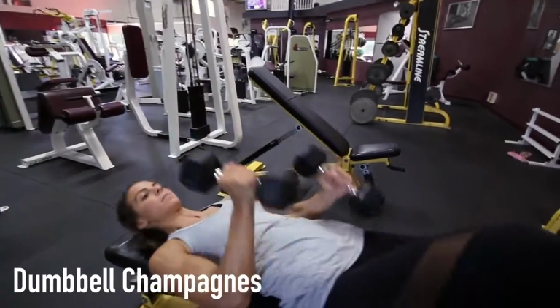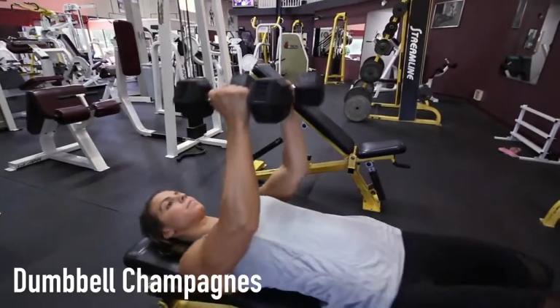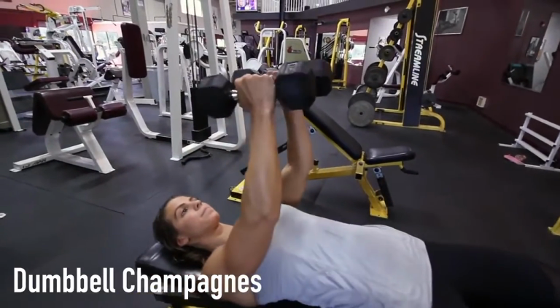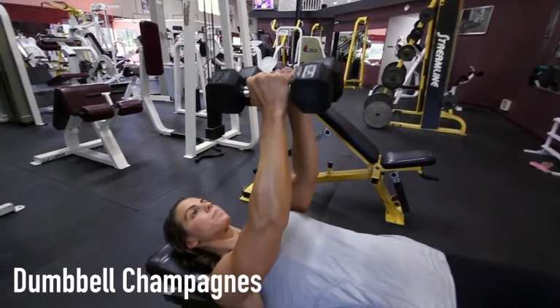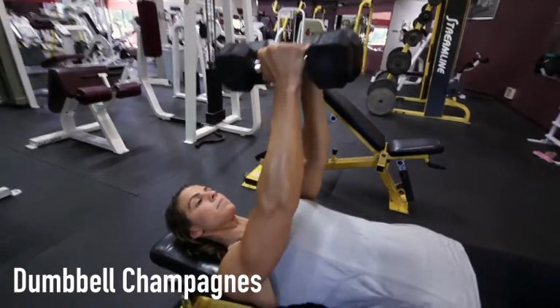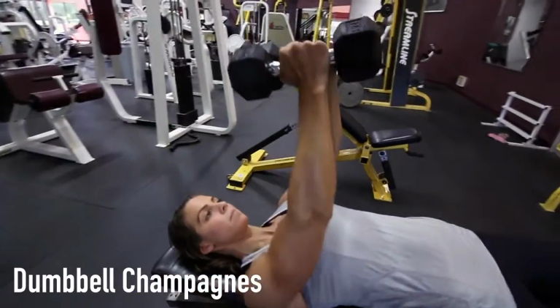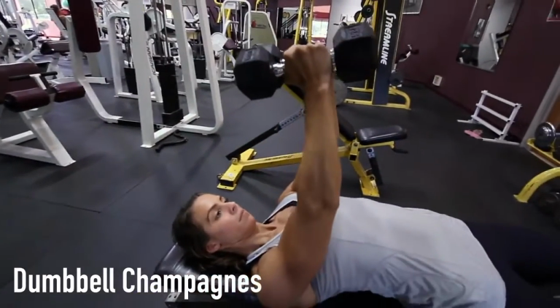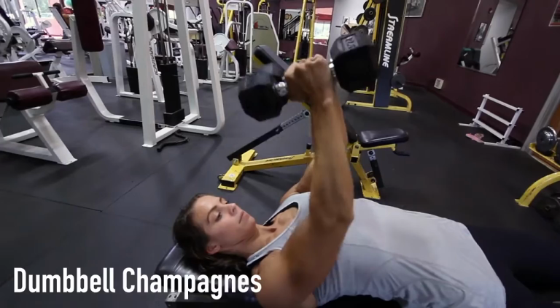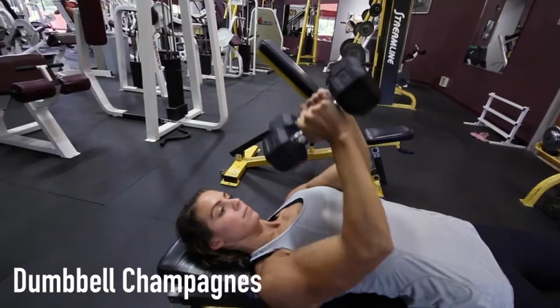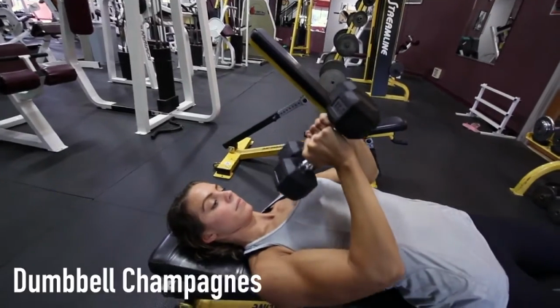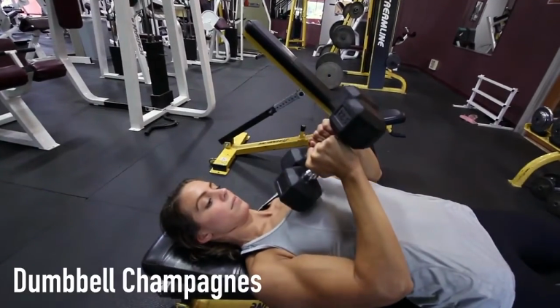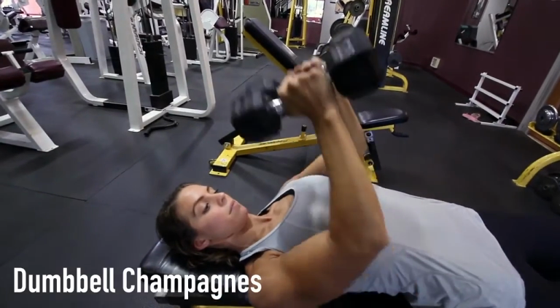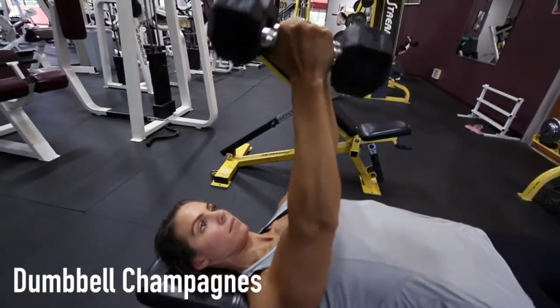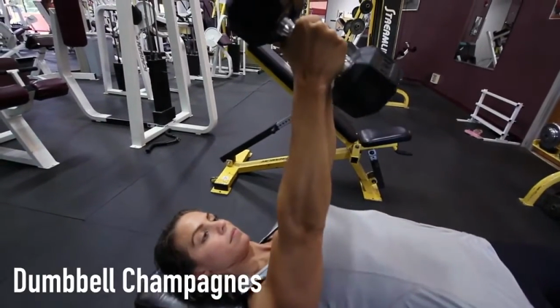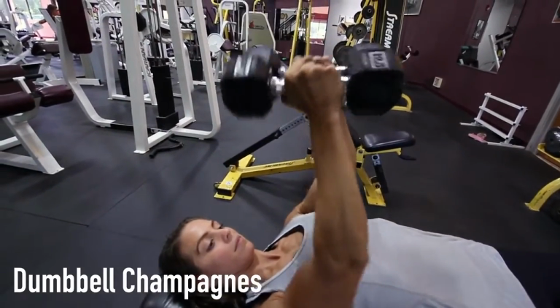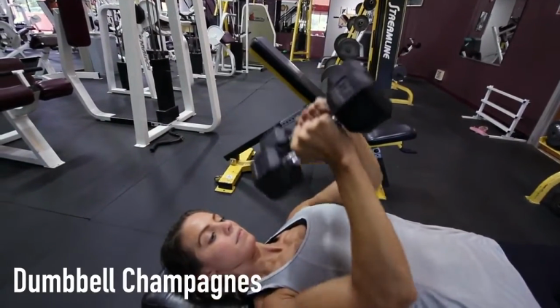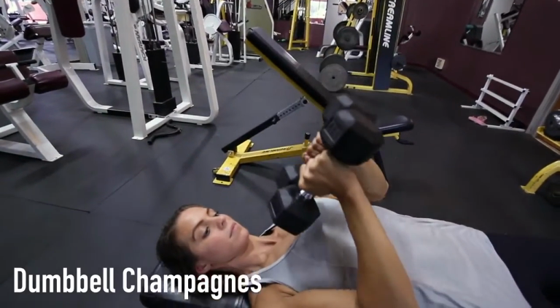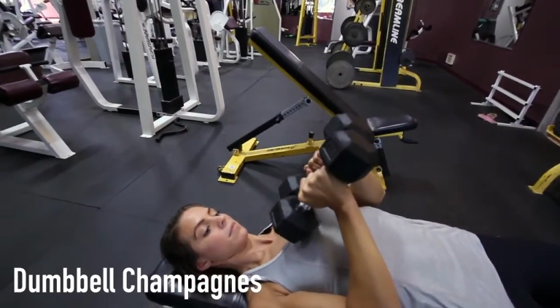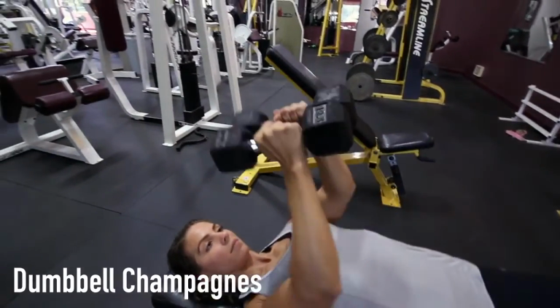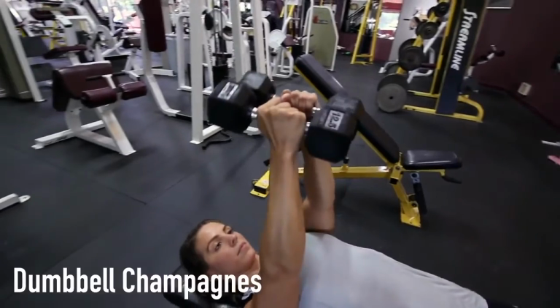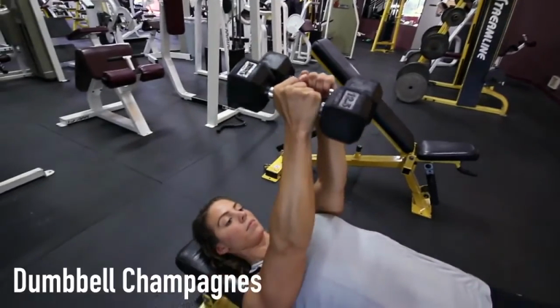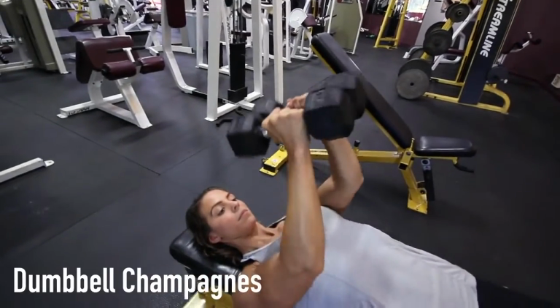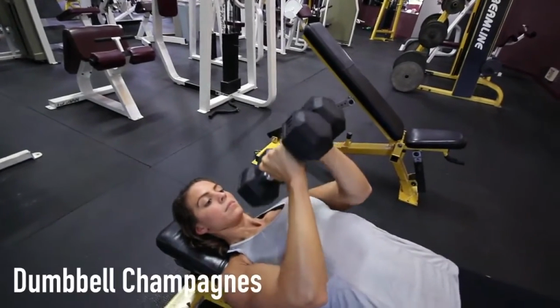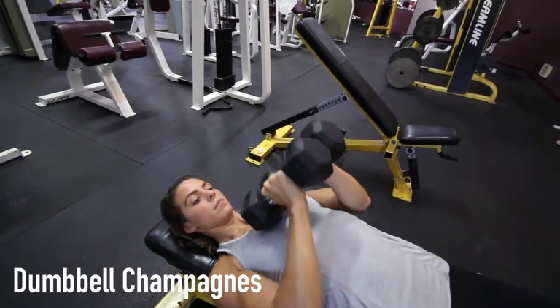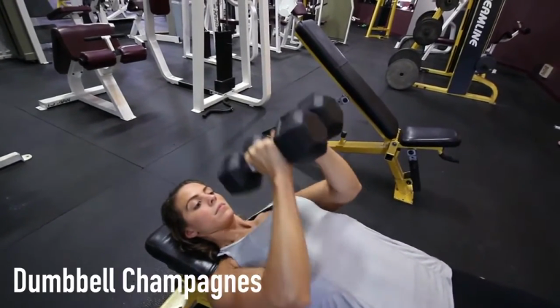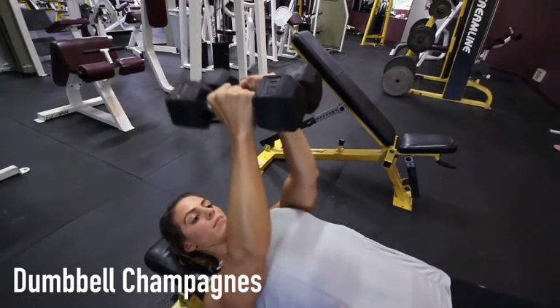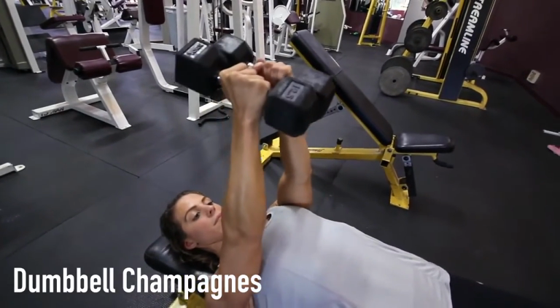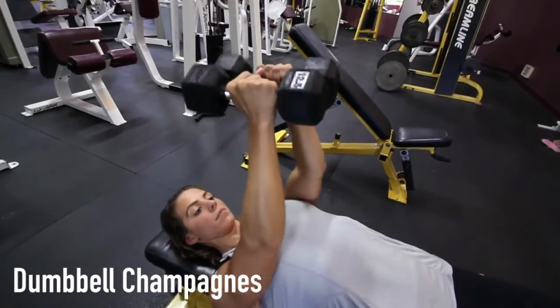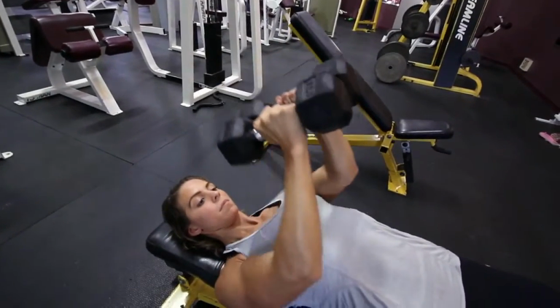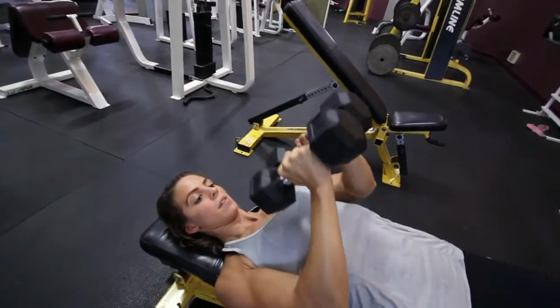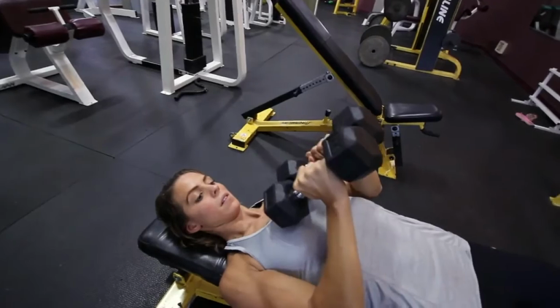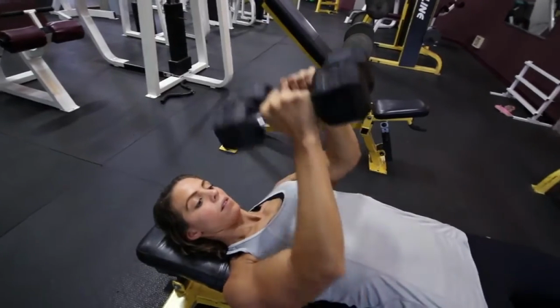When performing the Dumbbell Champagne's exercise, position yourself on a flat bench with dumbbells in each hand. With your palms facing each other, the dumbbells touching together just slightly above your chest, rotate the dumbbells like you are about to drink from them. Your pinky should be above your thumbs.